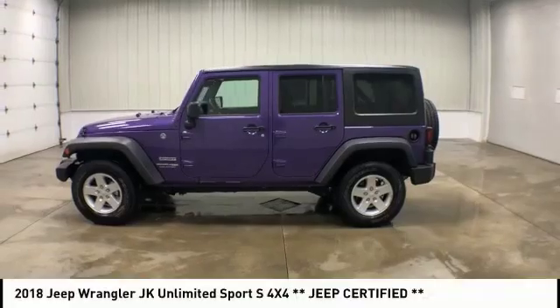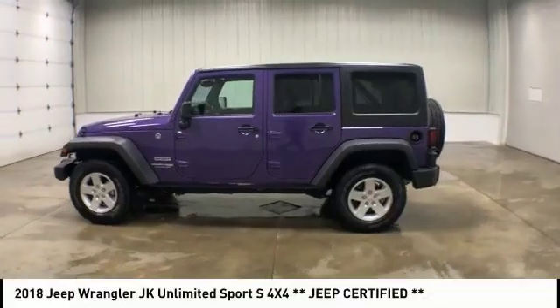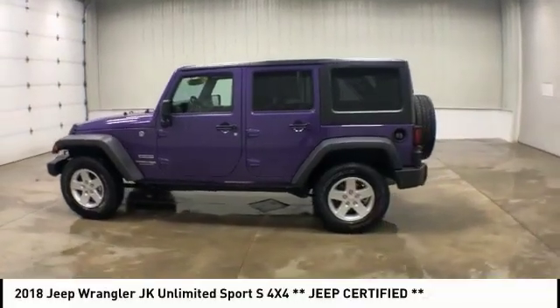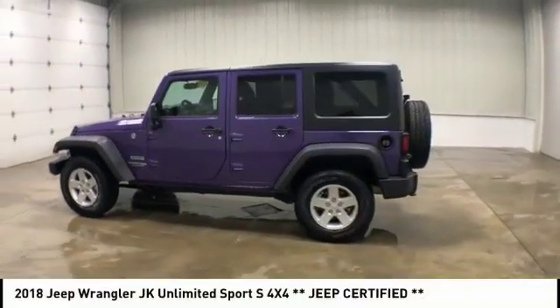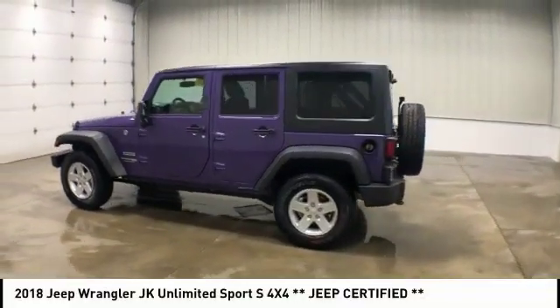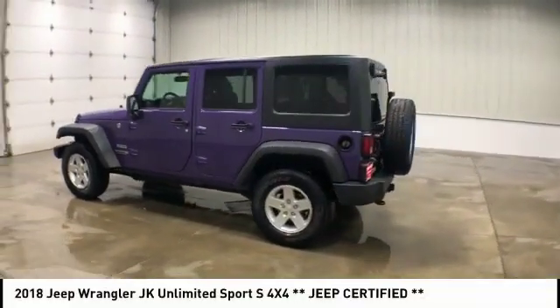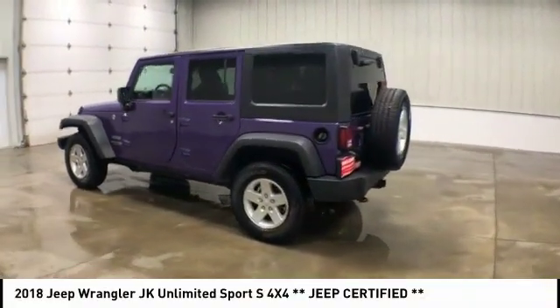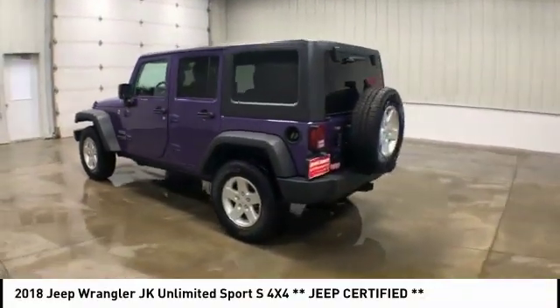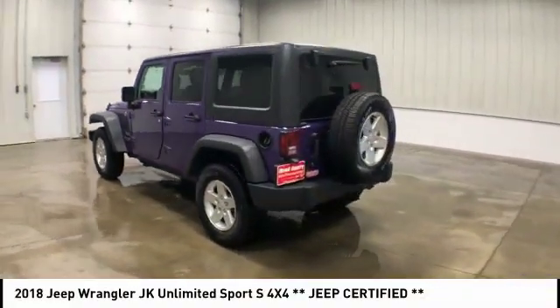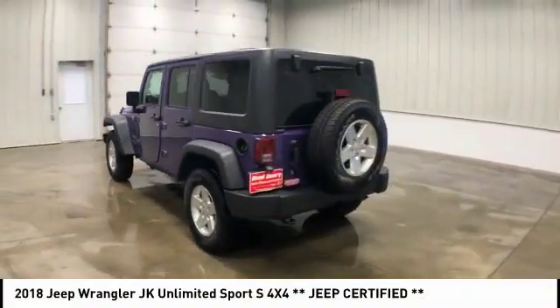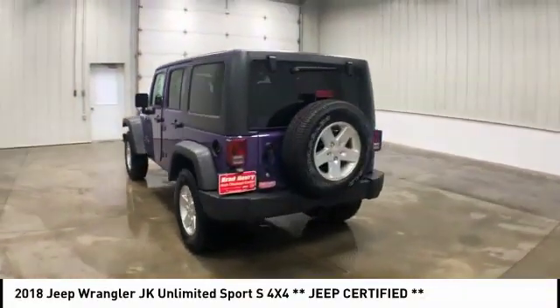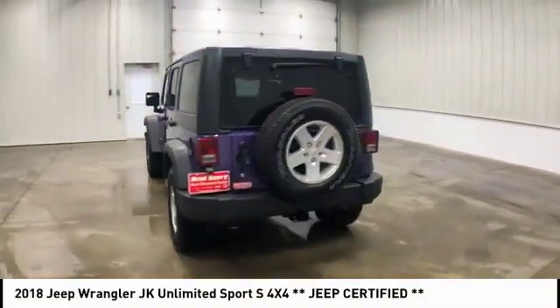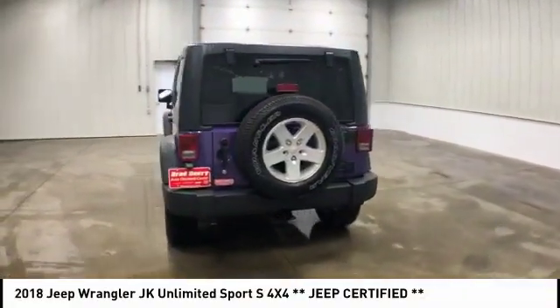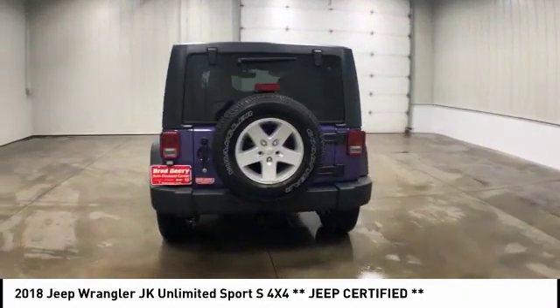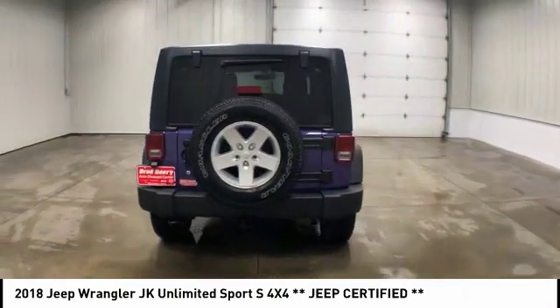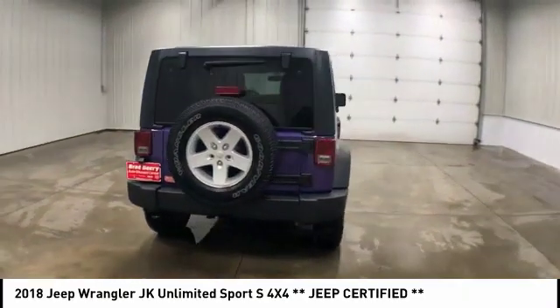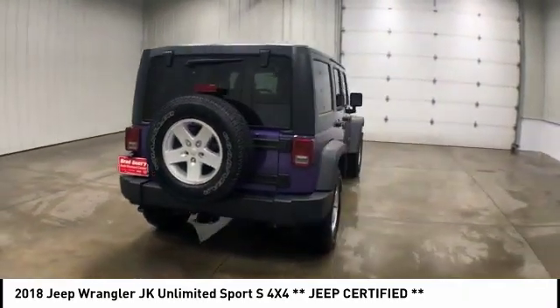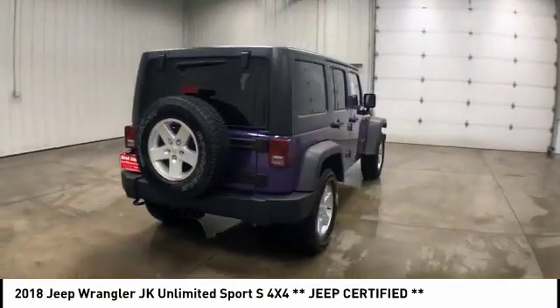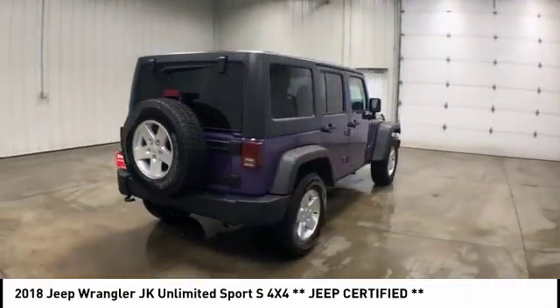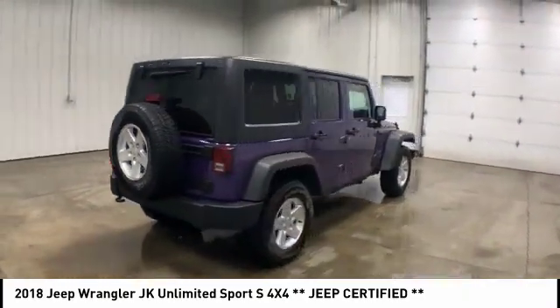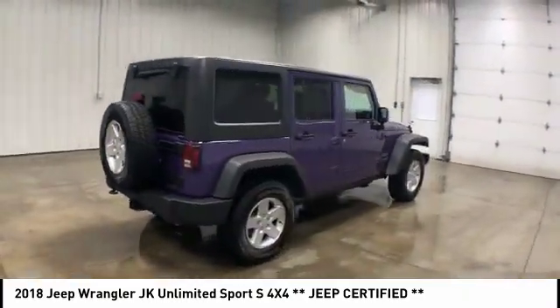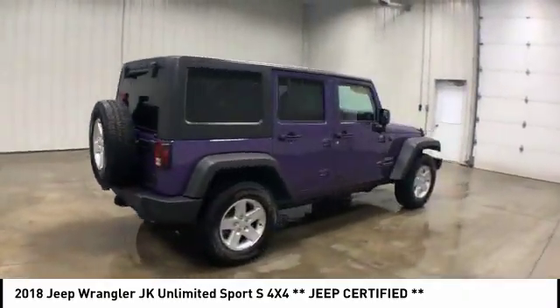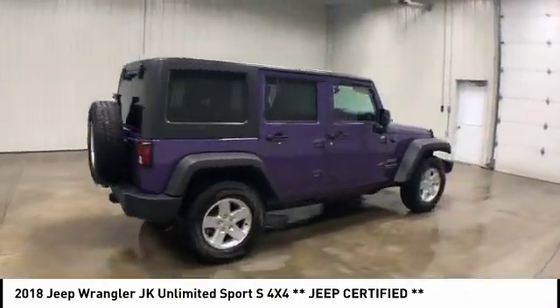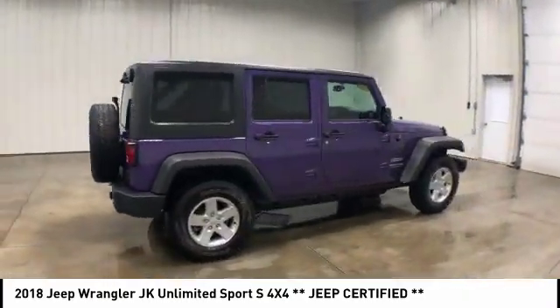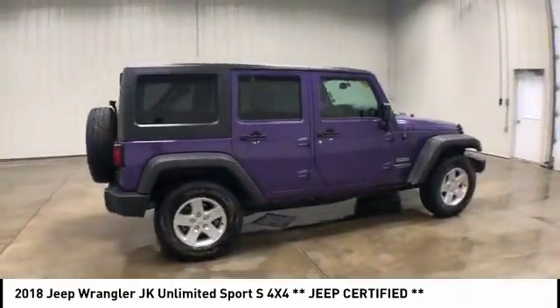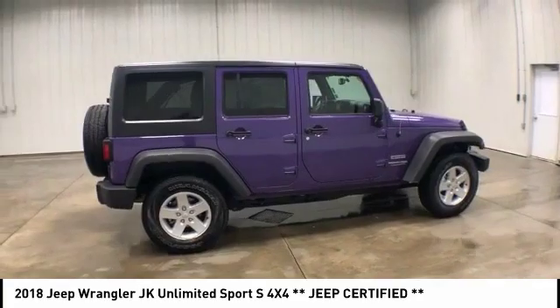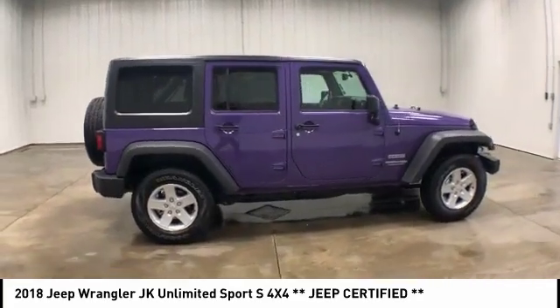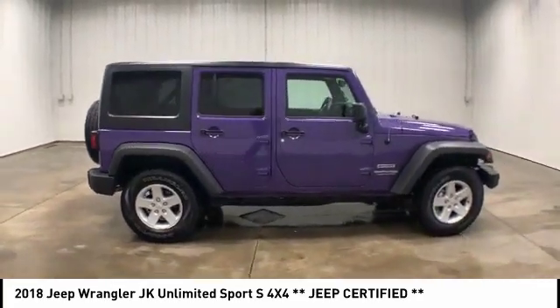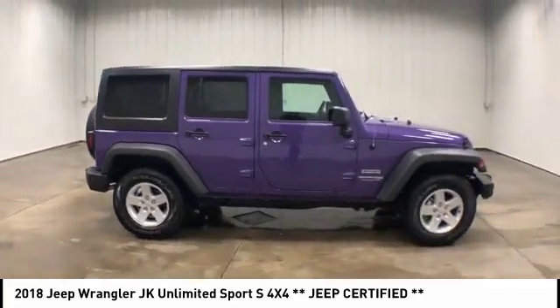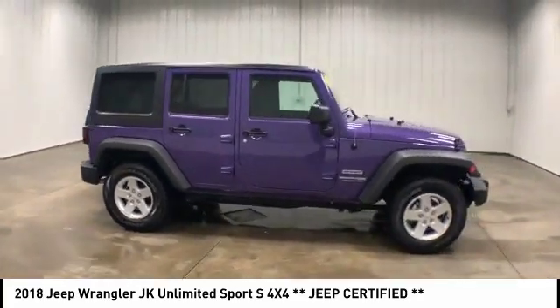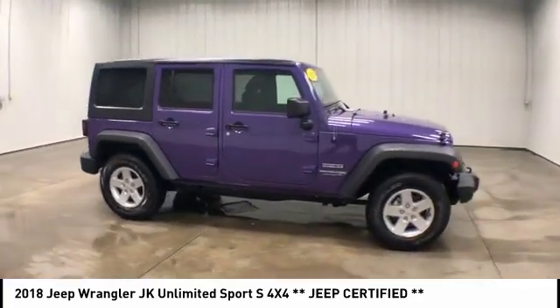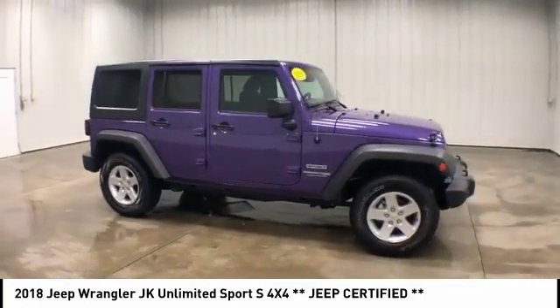Stop by and take a look at this 2018 Wrangler JK. The Wrangler JK is built with adventure in mind. Its rugged style is paired perfectly with power and performance.